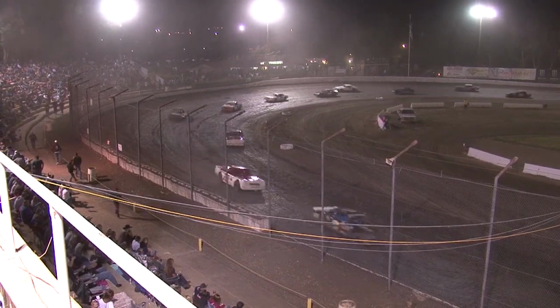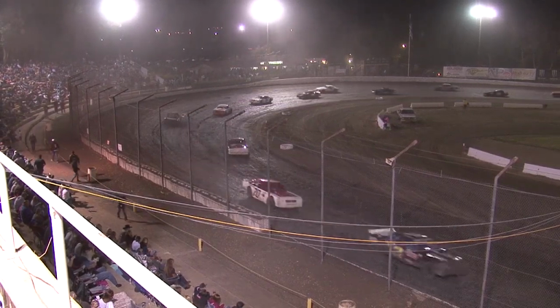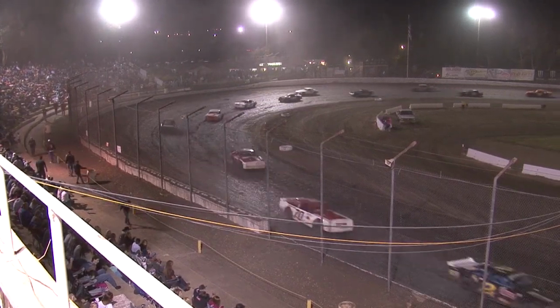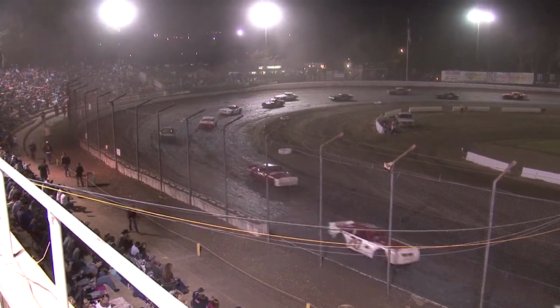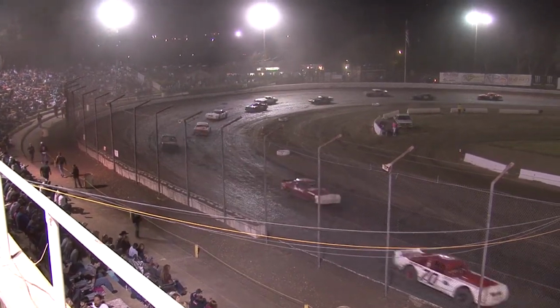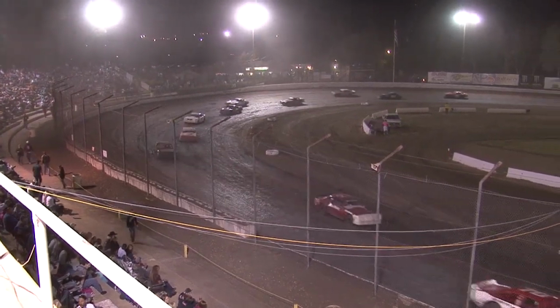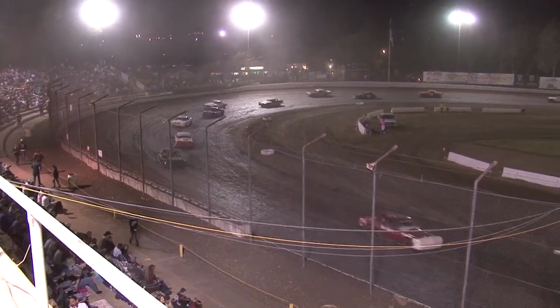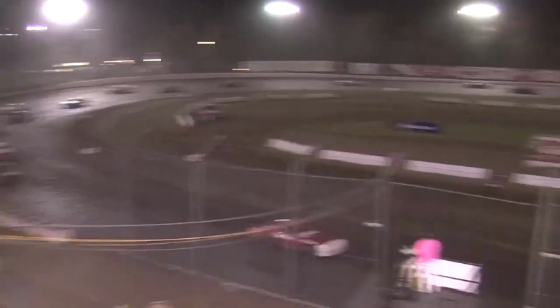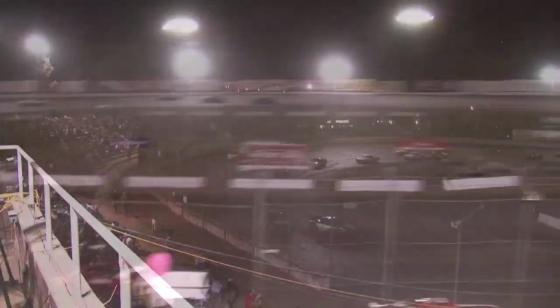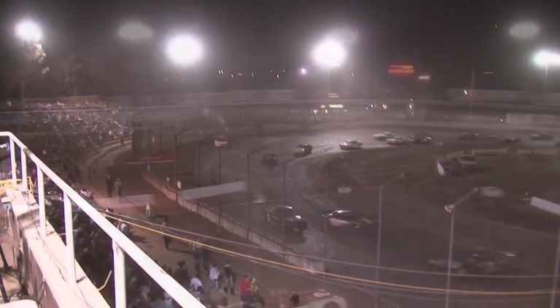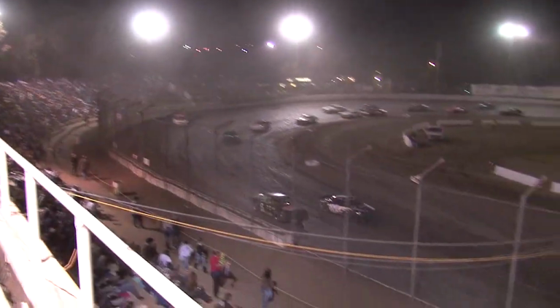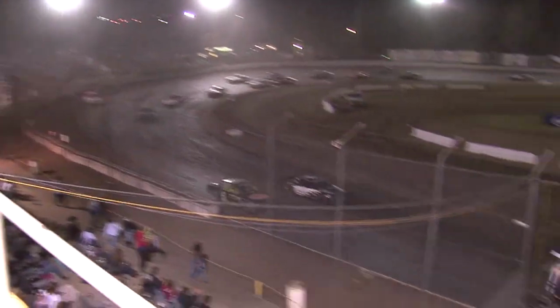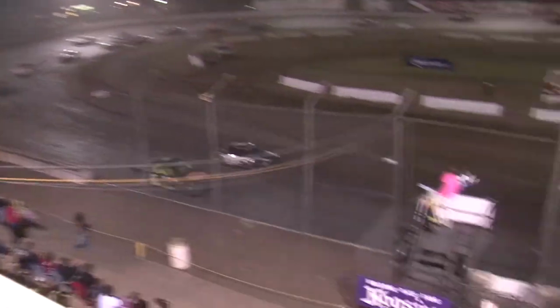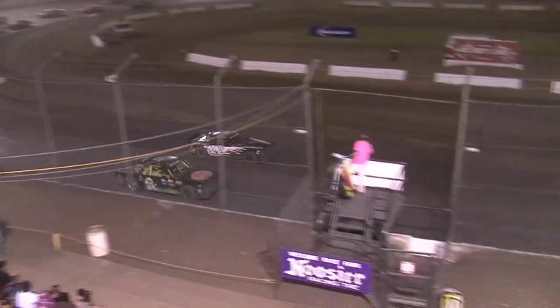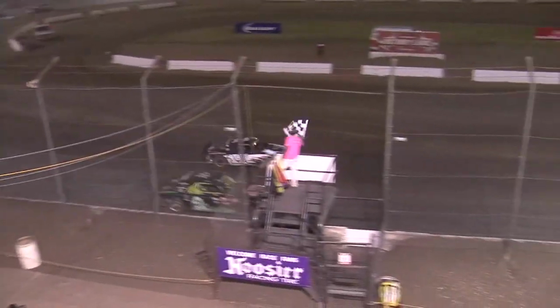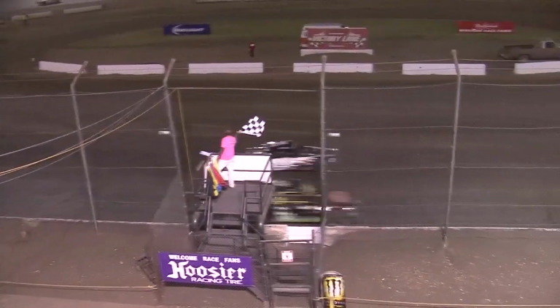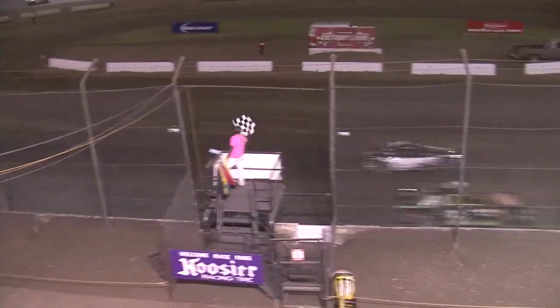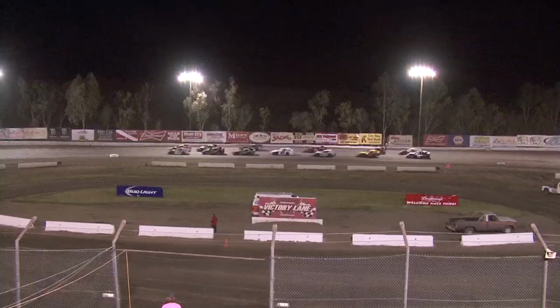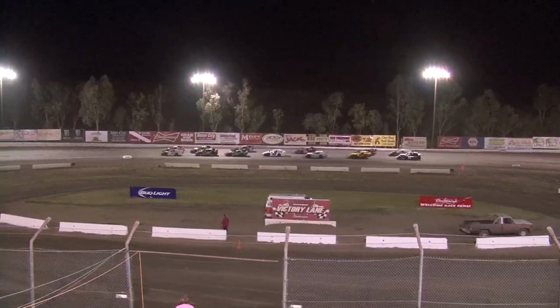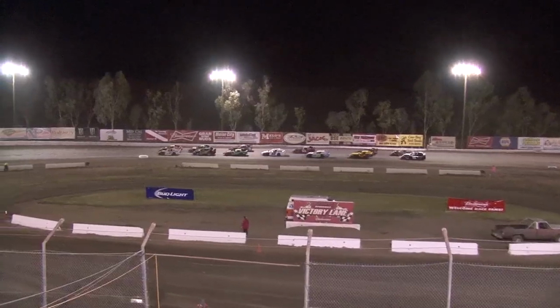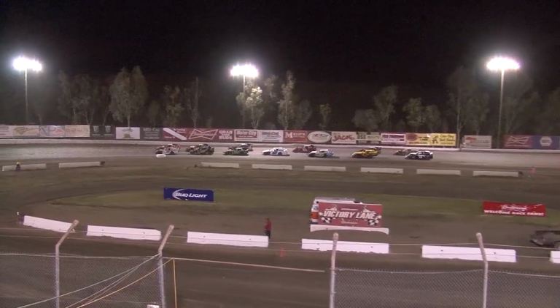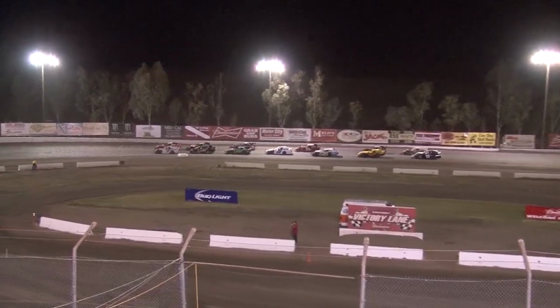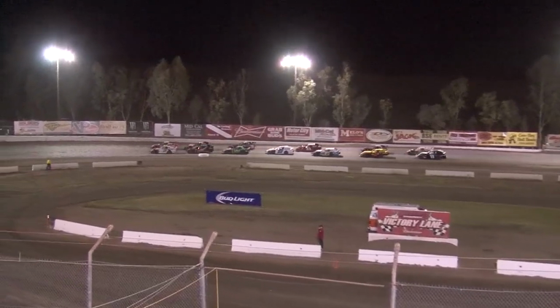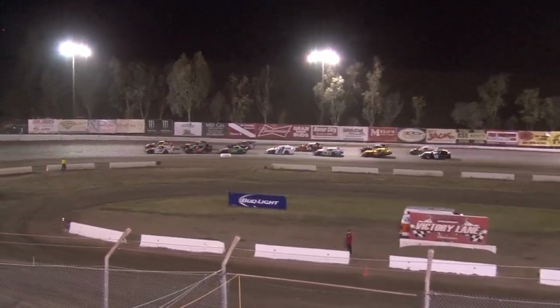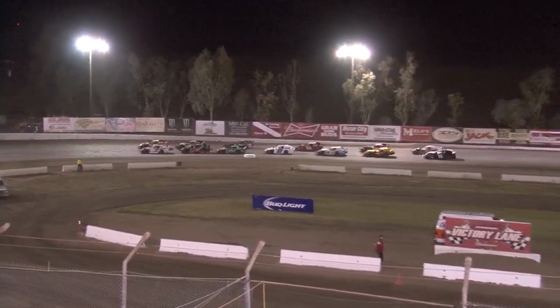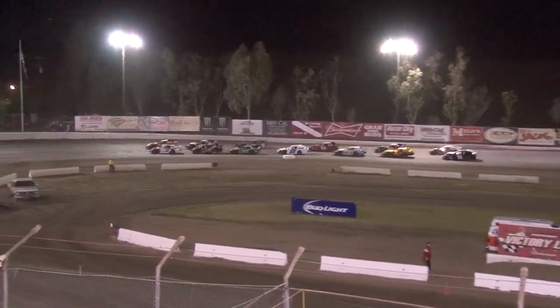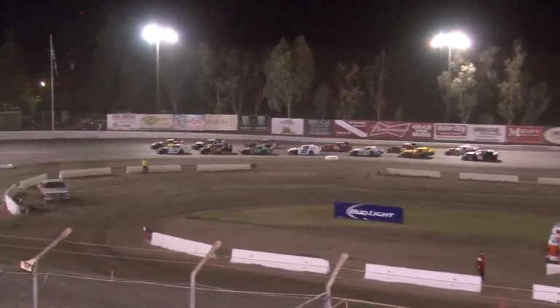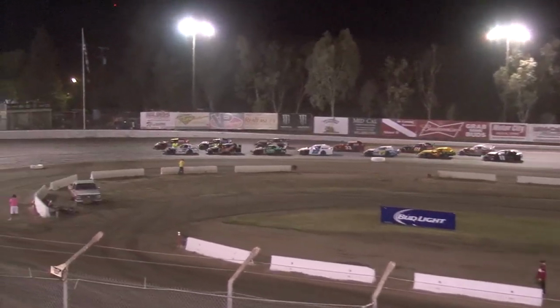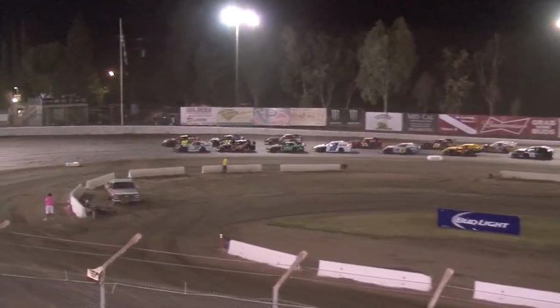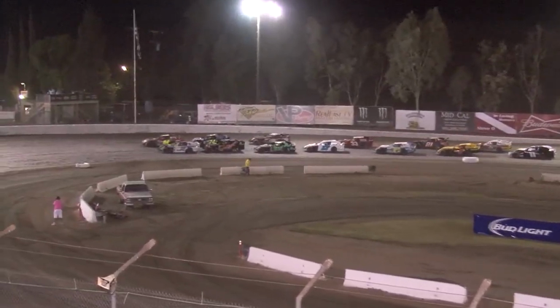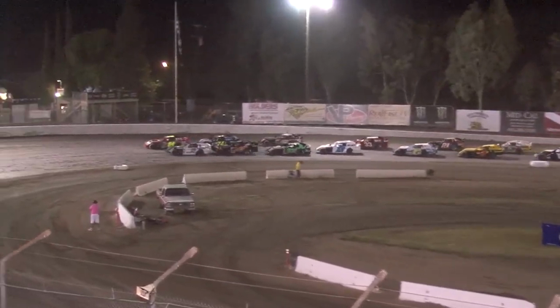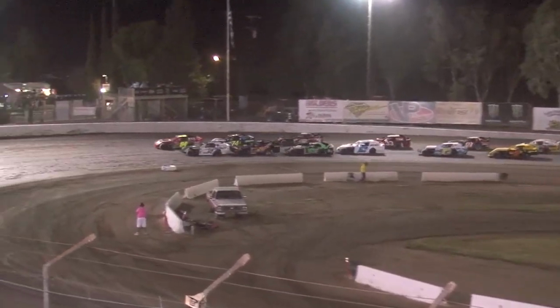According to the transponder it was Denman that got it at the line. The main event for the Sport Mods — ten laps, and I believe five cars transfer.